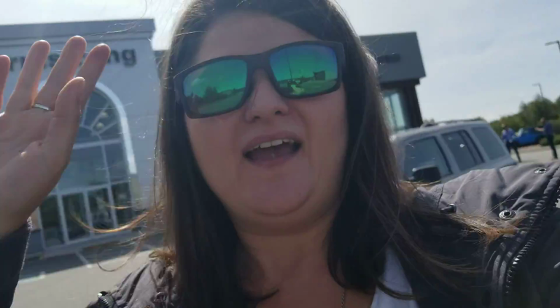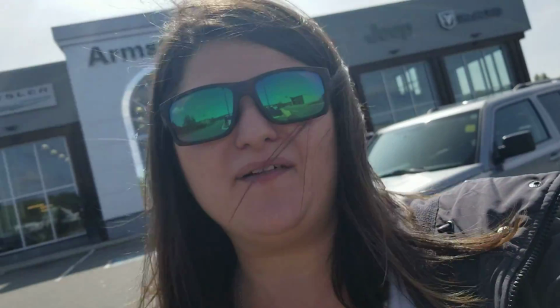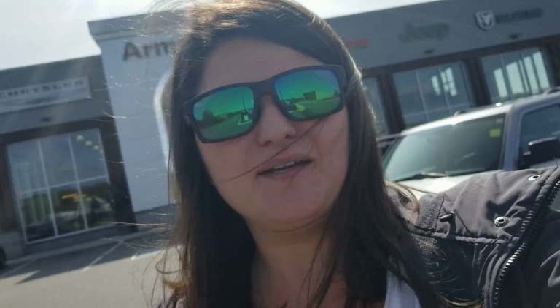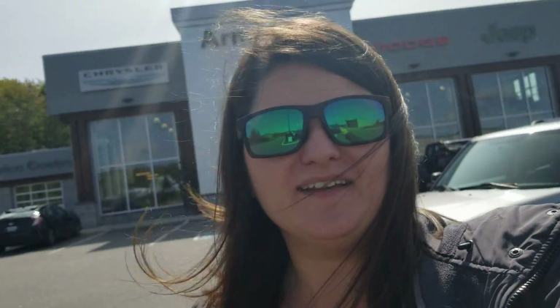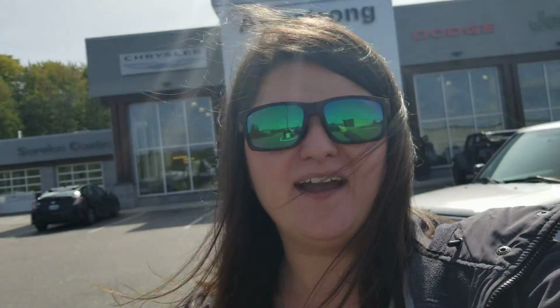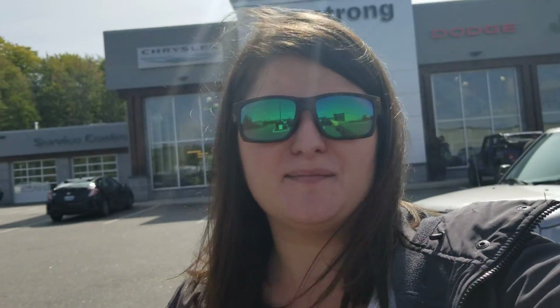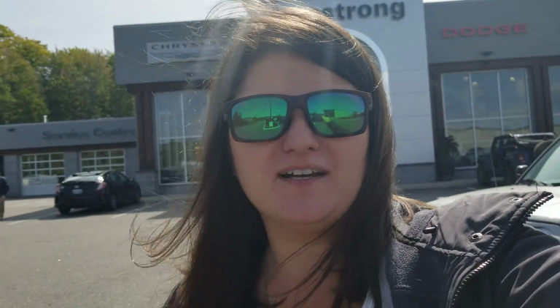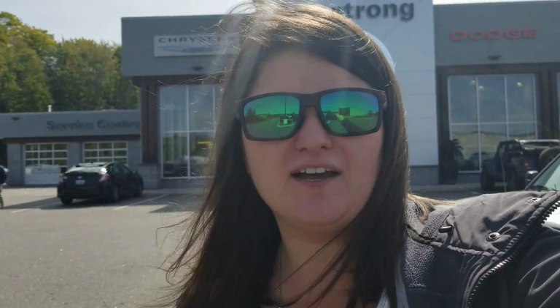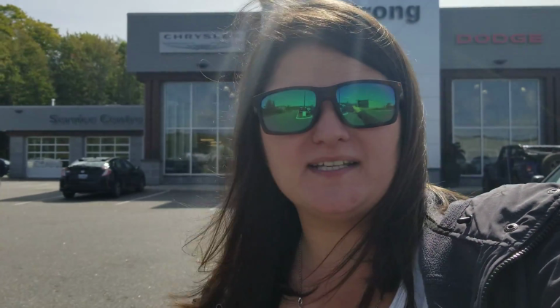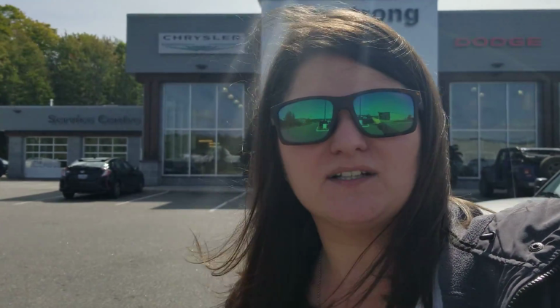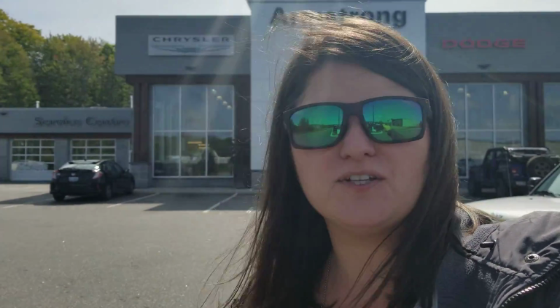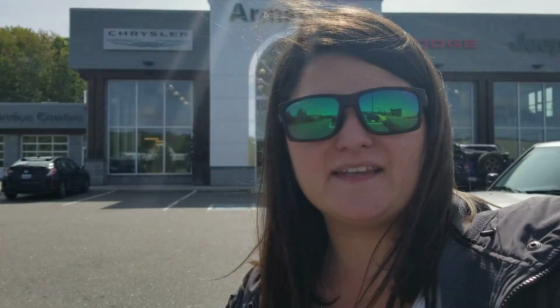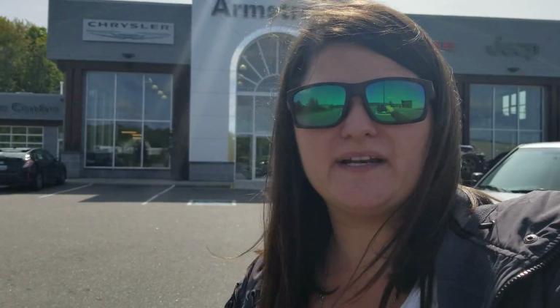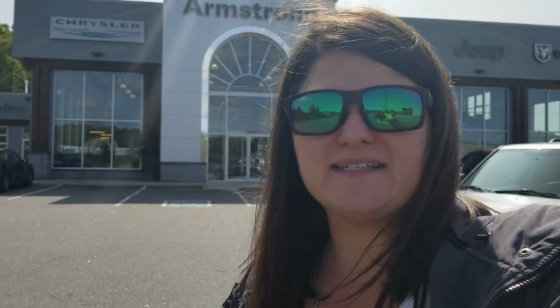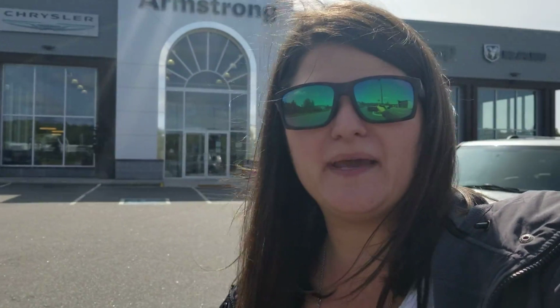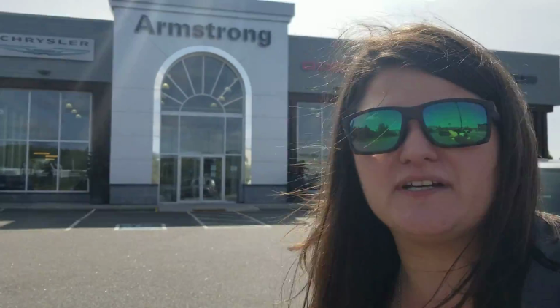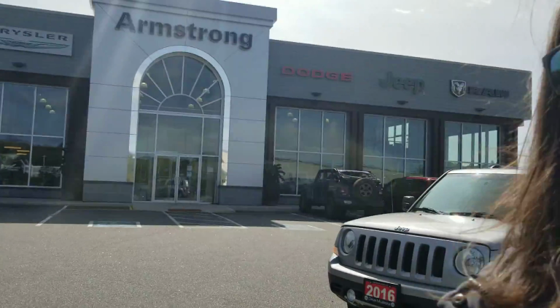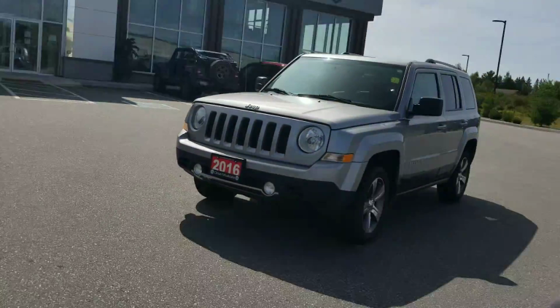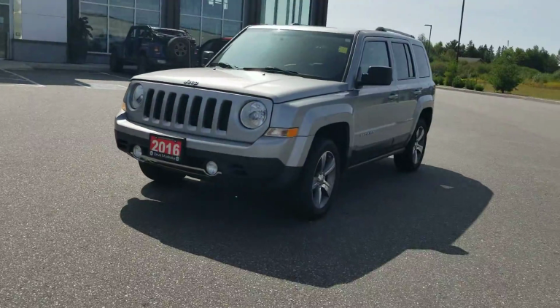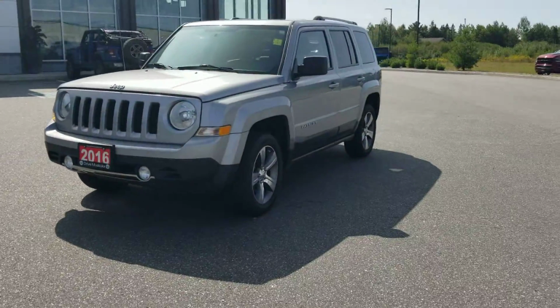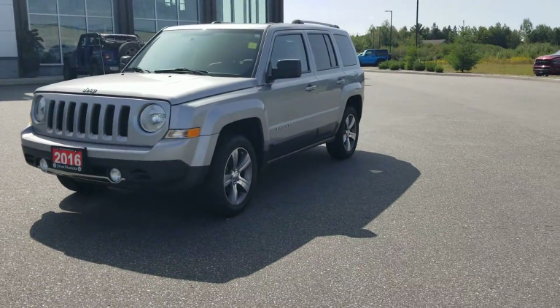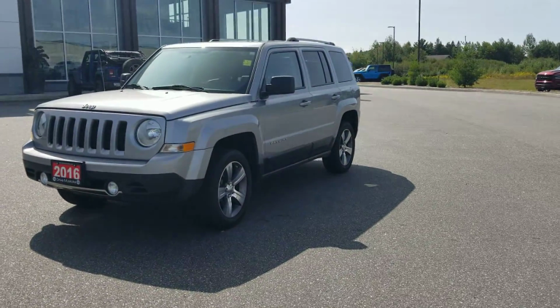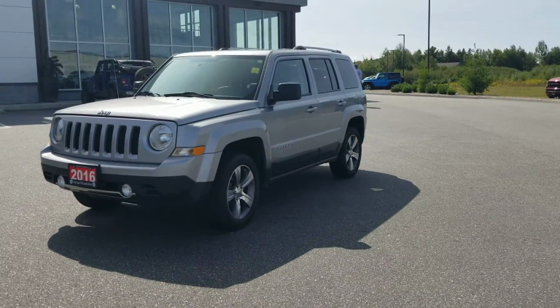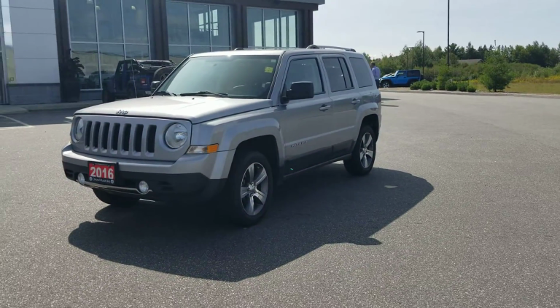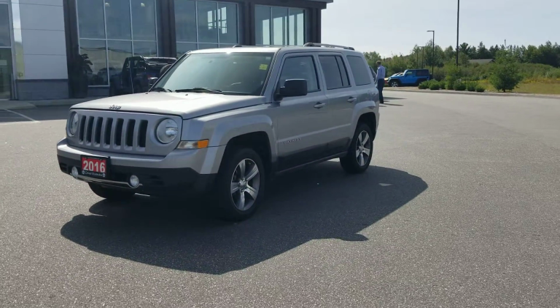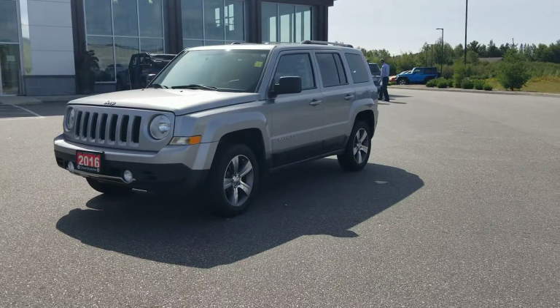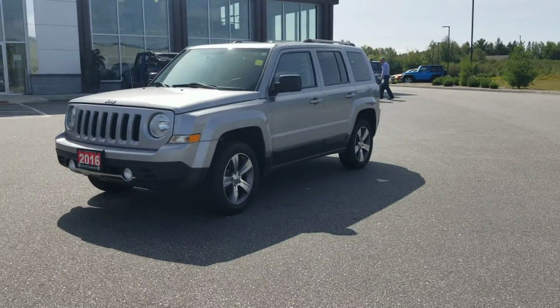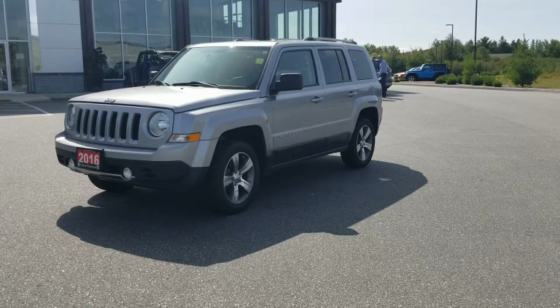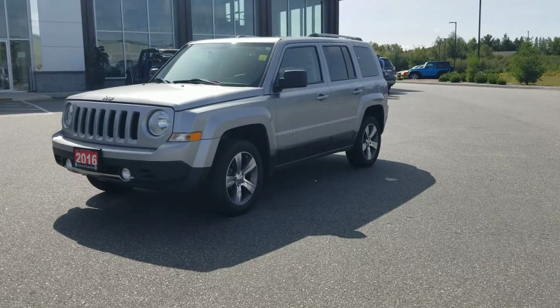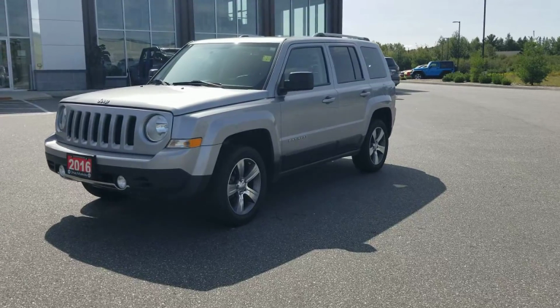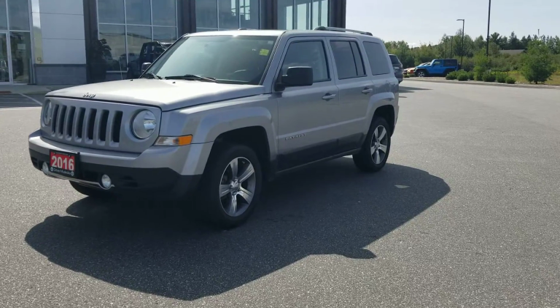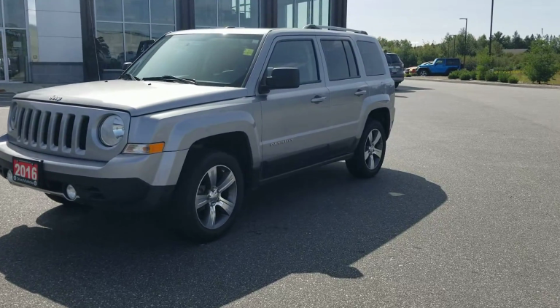Hi Randy, Paula here at Armstrong Dodge. We're going to take a closer look at this 2016 Patriot. Thank you for your interest in the vehicle. All in all, it appears to be in great condition for its age and kilometers.